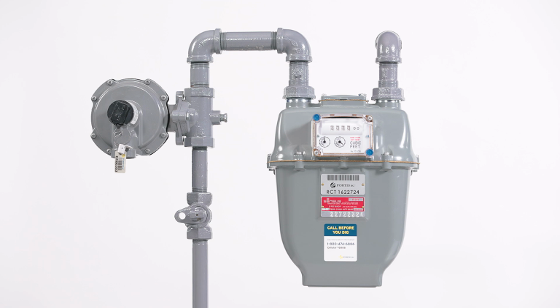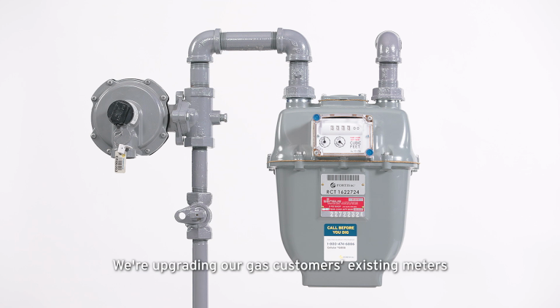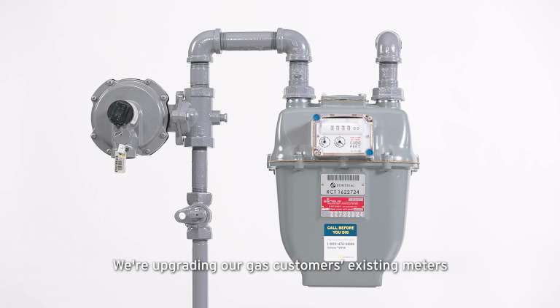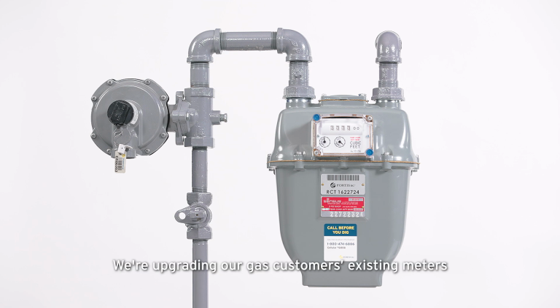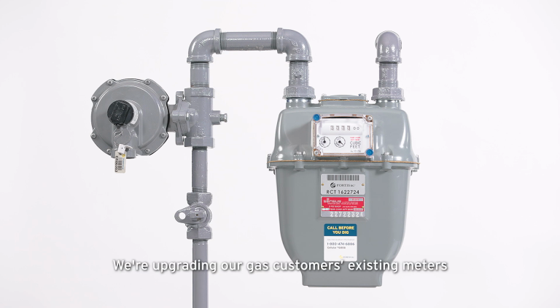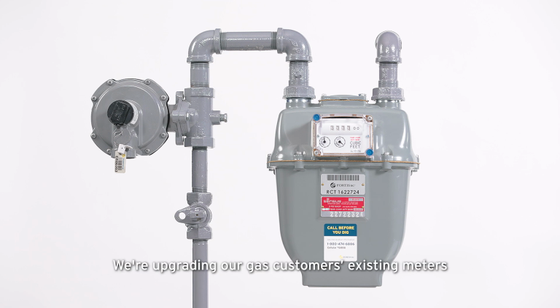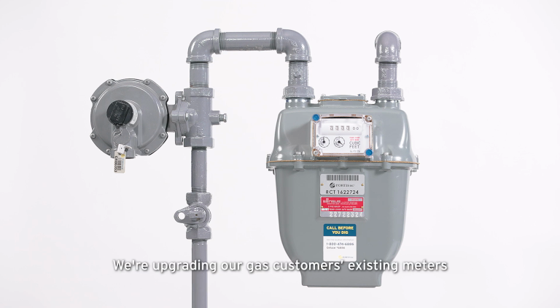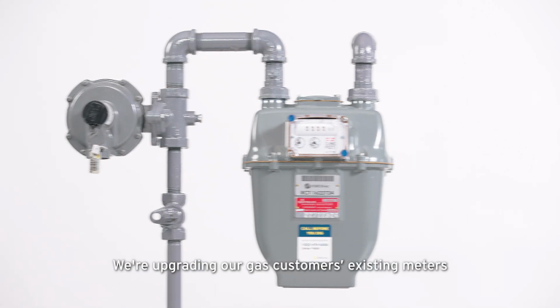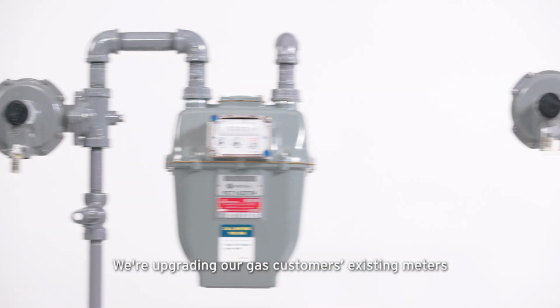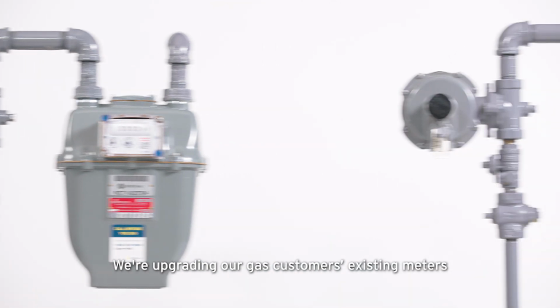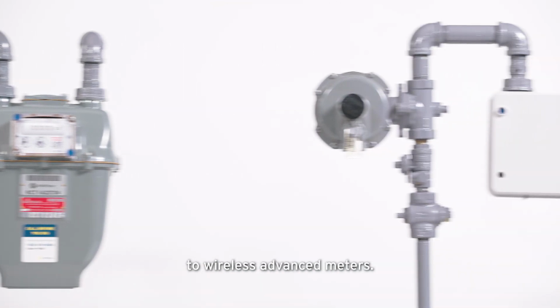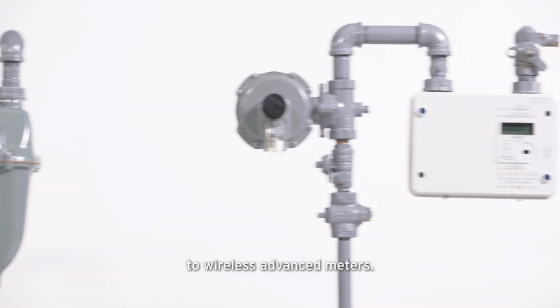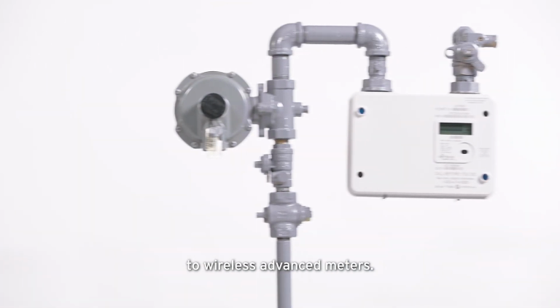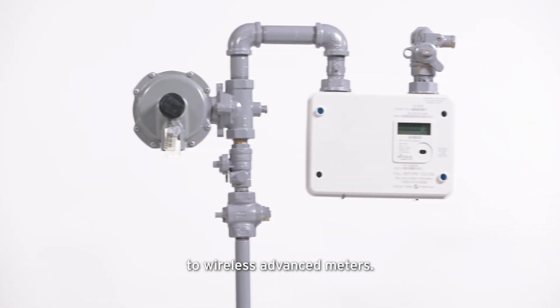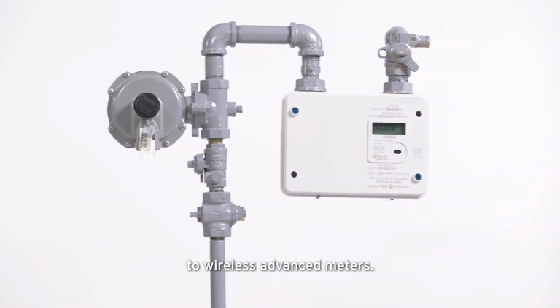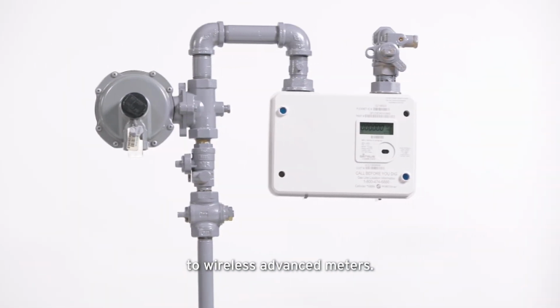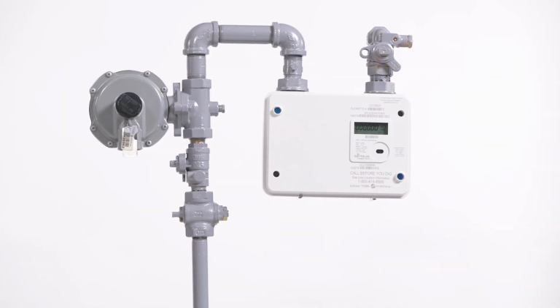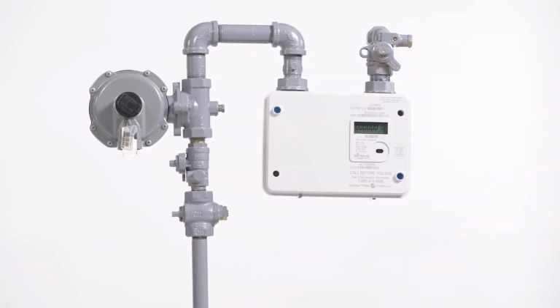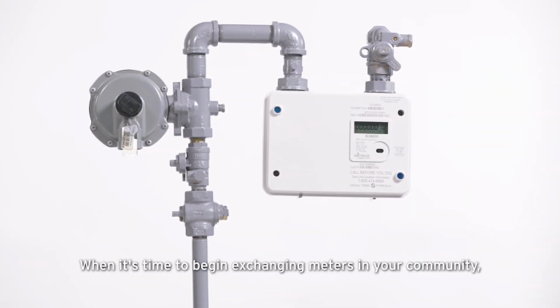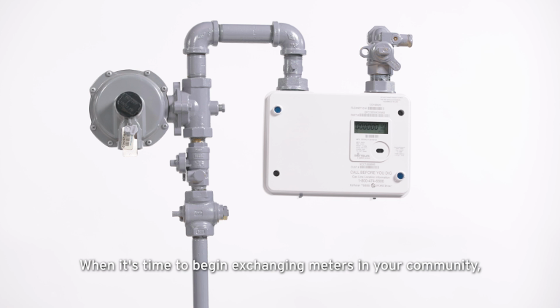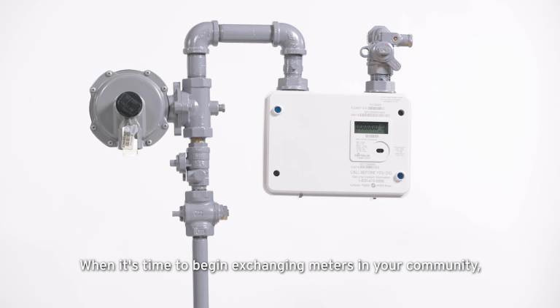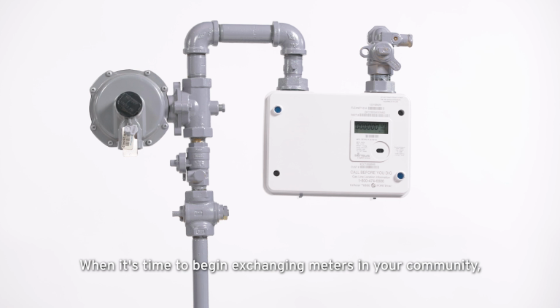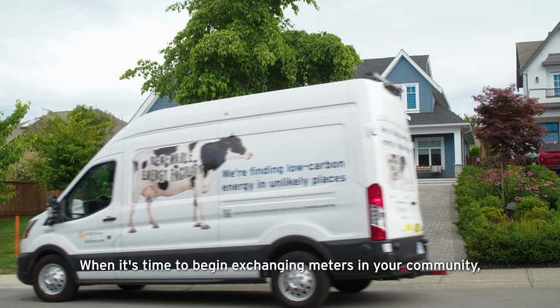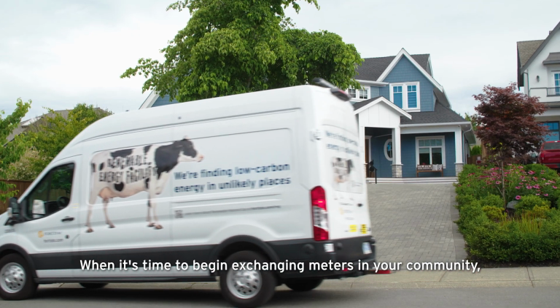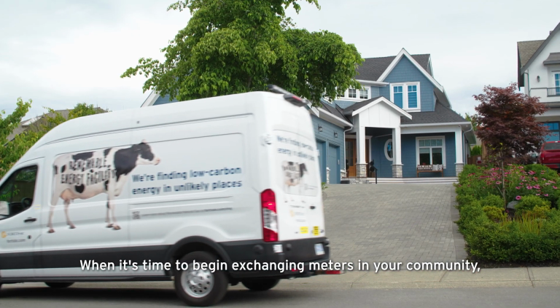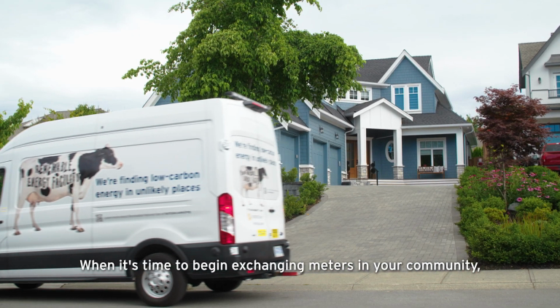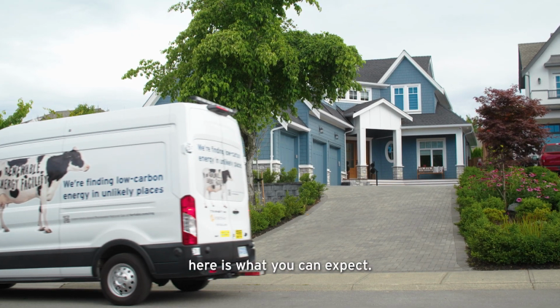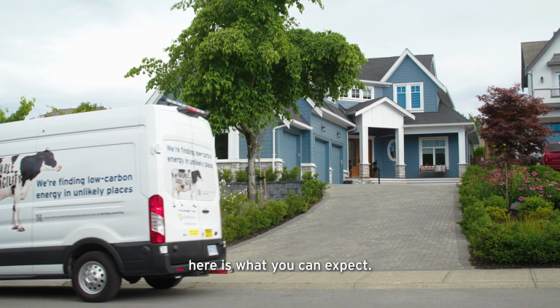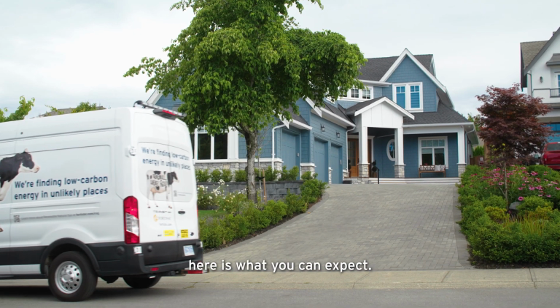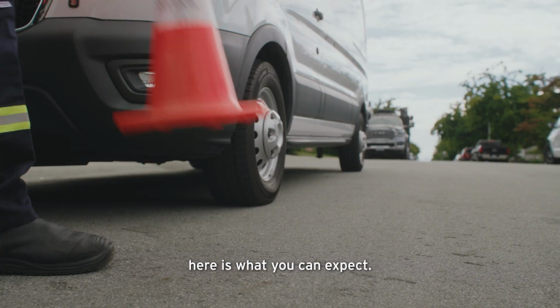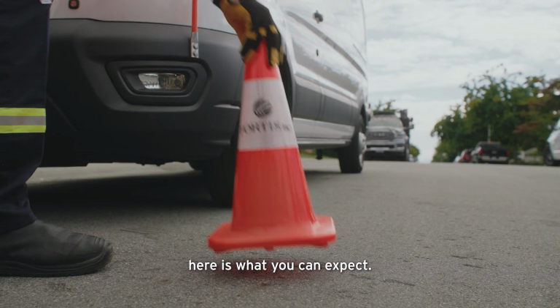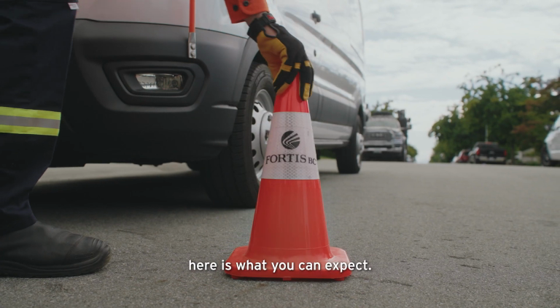We're upgrading our gas customers' existing meters to wireless advanced meters. When it's time to begin exchanging meters in your community, here is what you can expect.